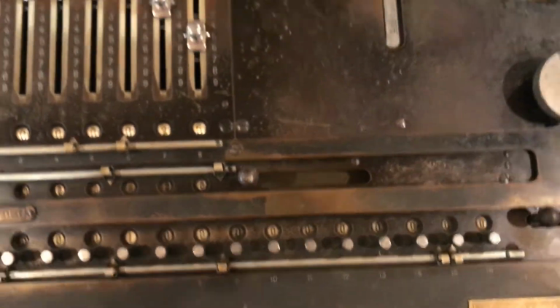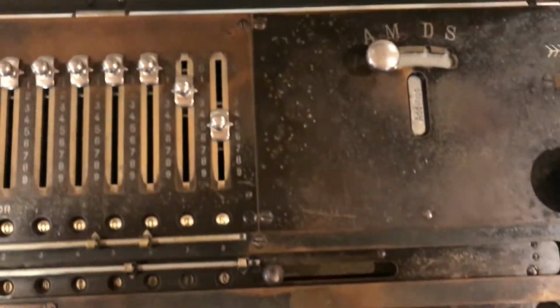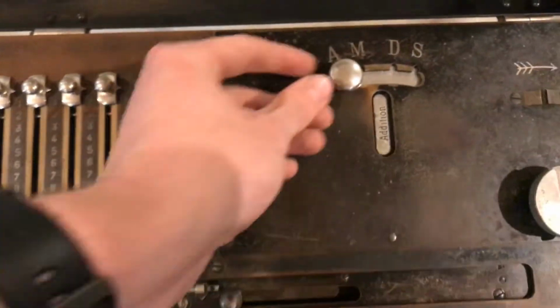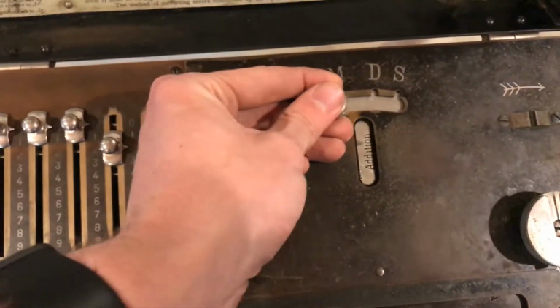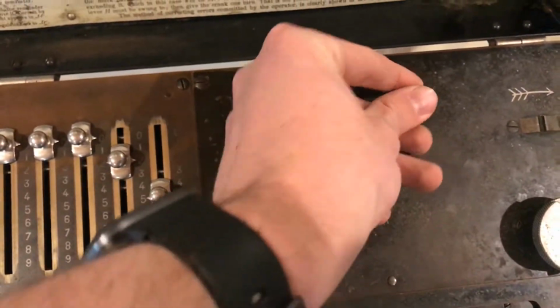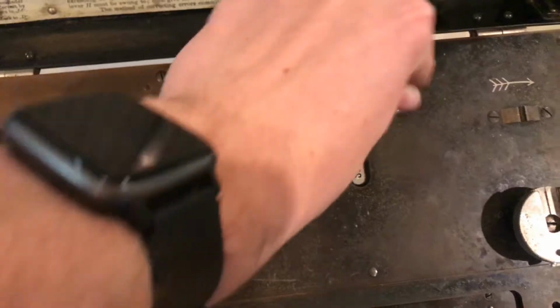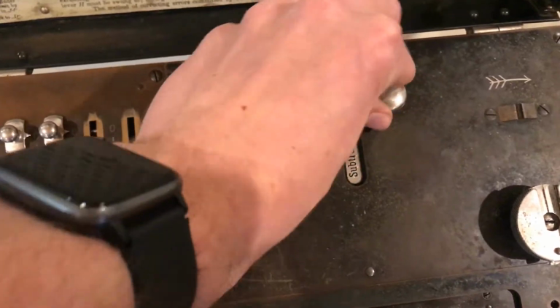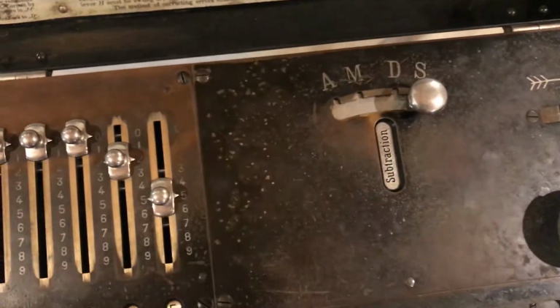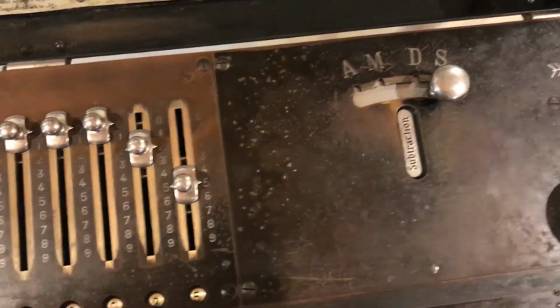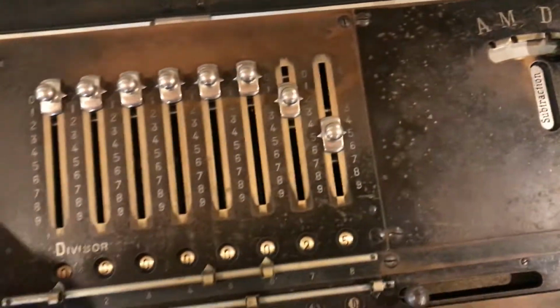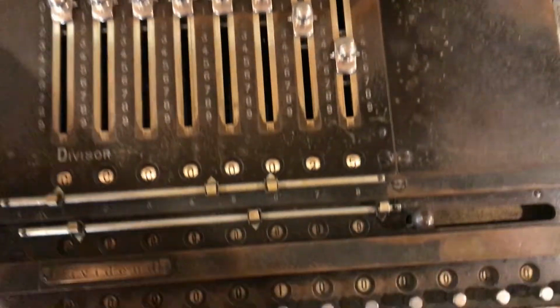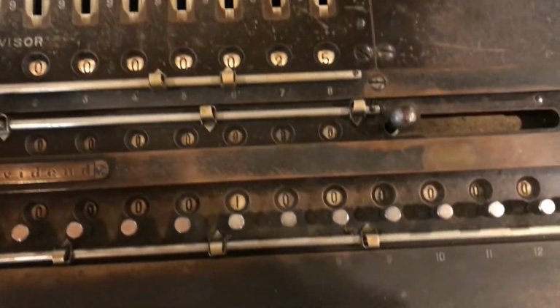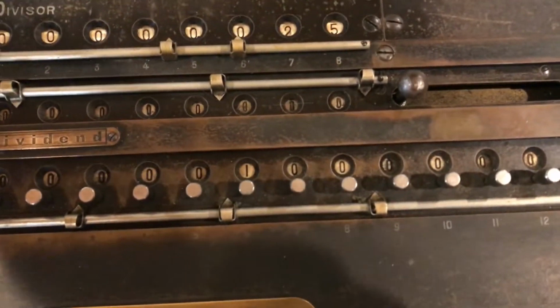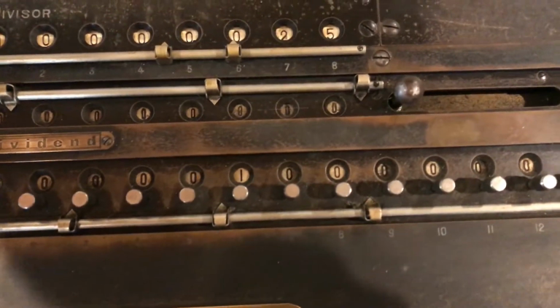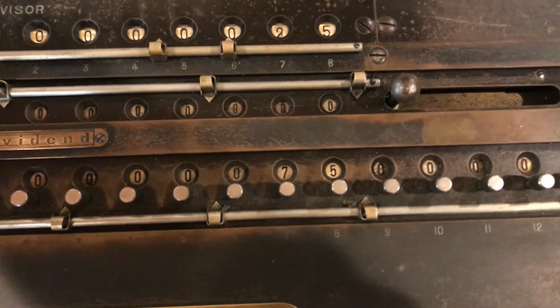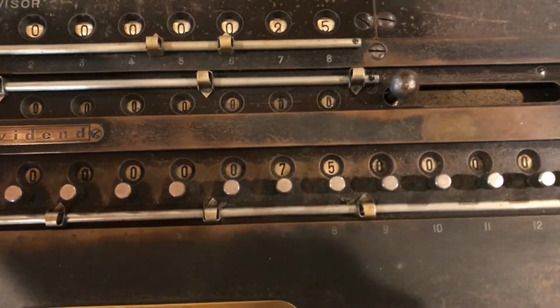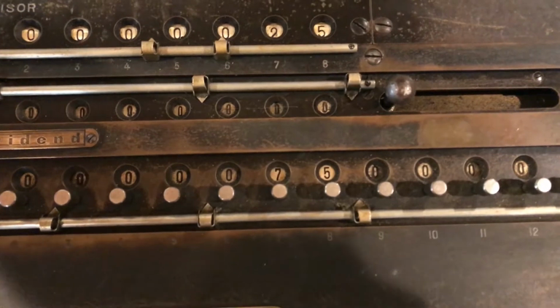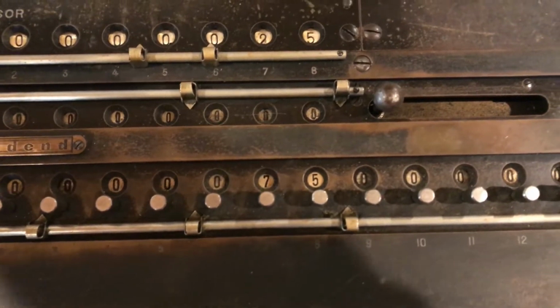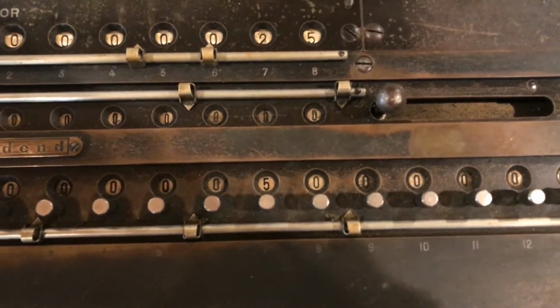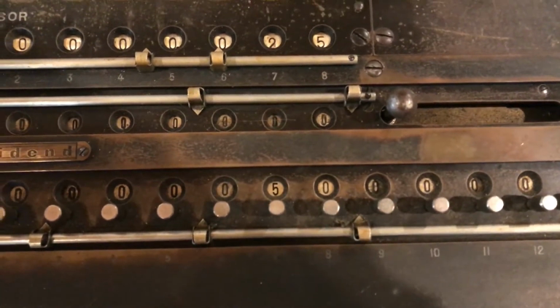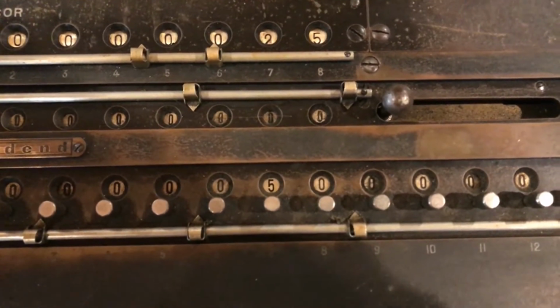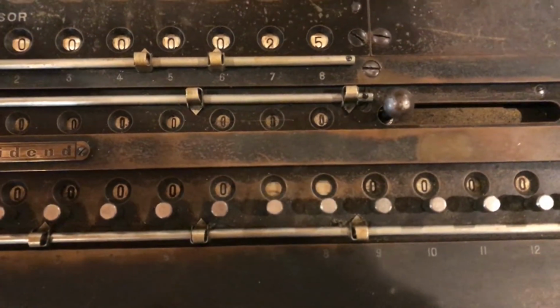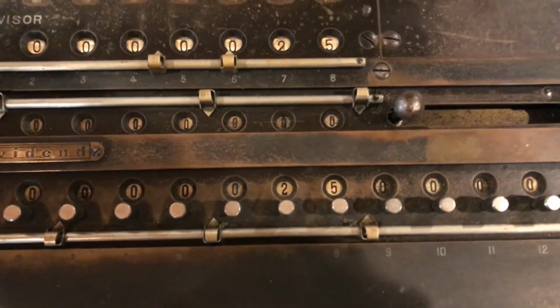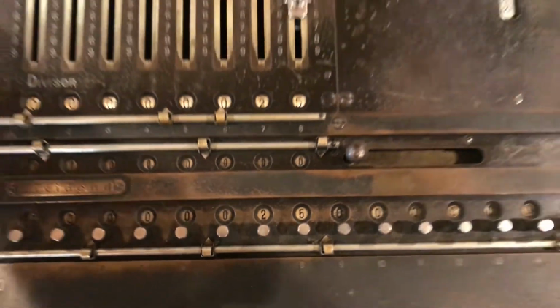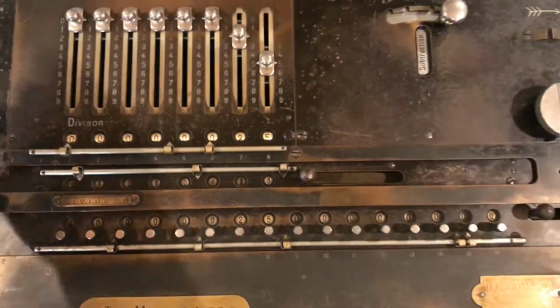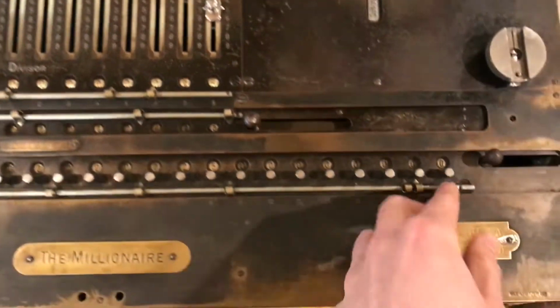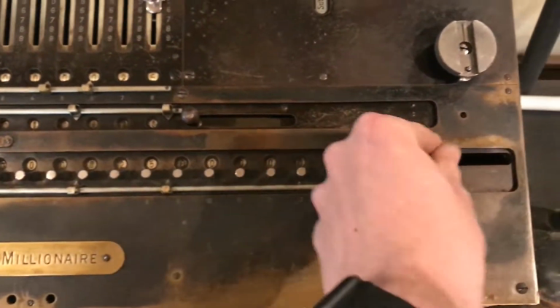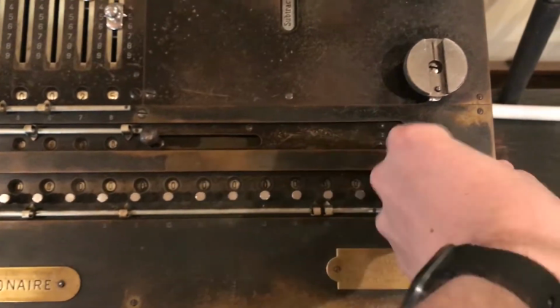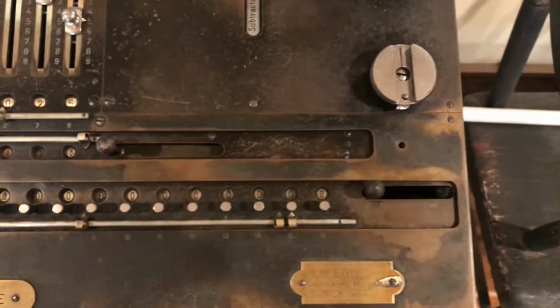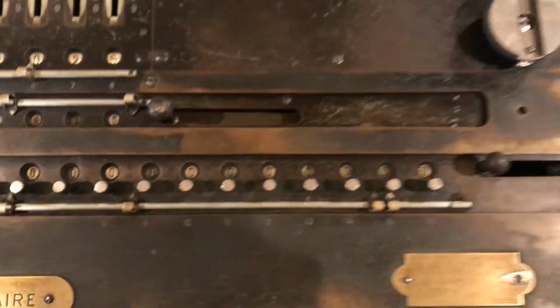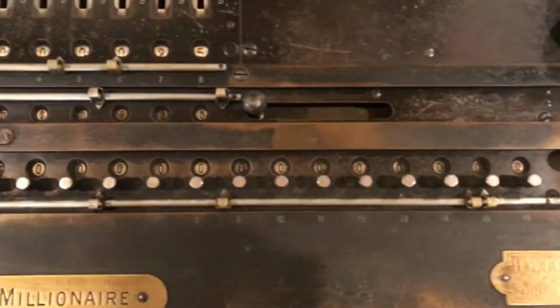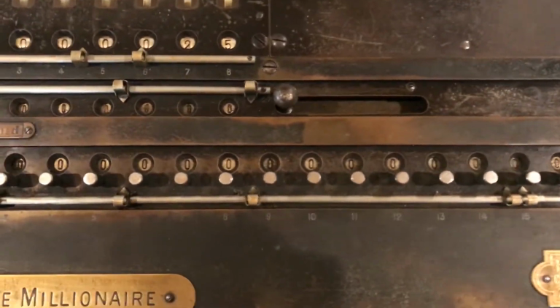If we want to subtract, simply move this over to subtraction — same thing and it subtracts. Pull the lever and it's clear.